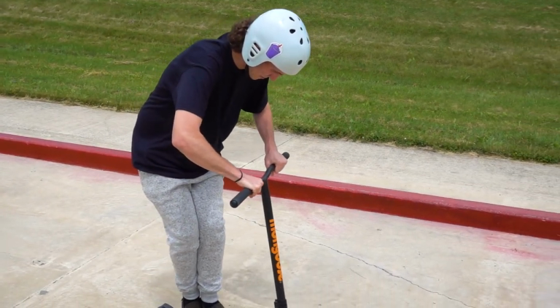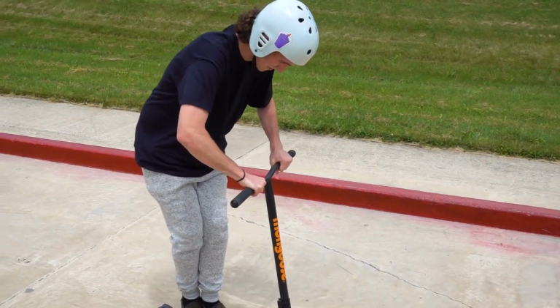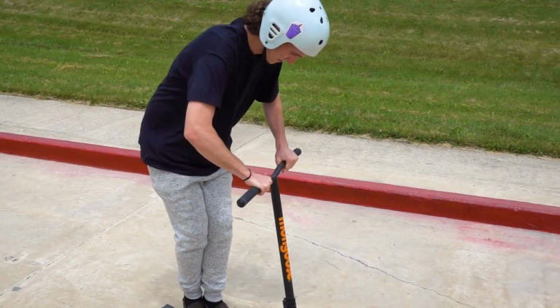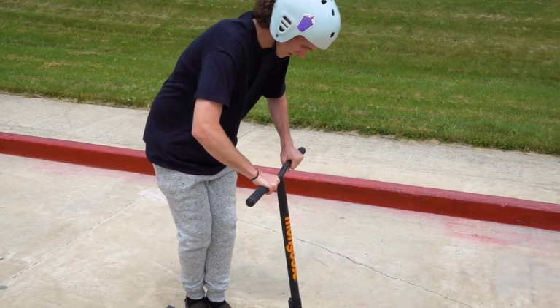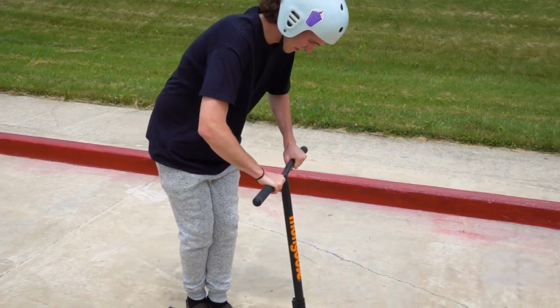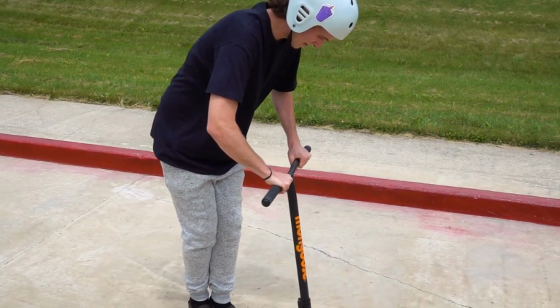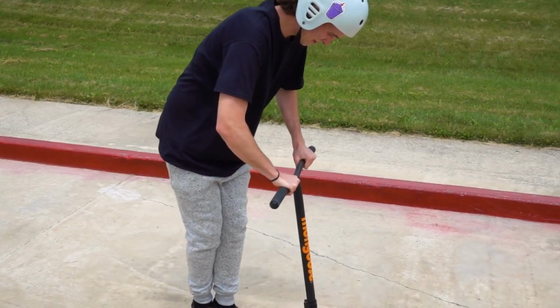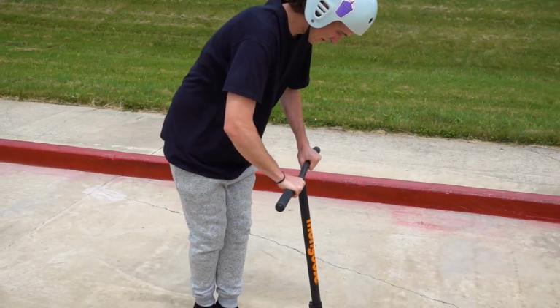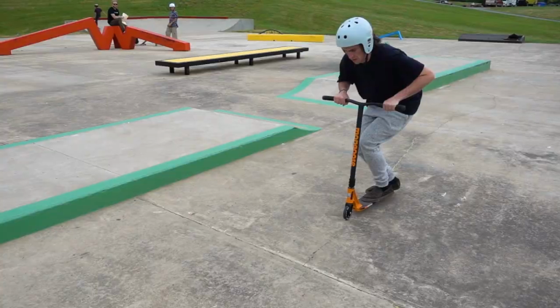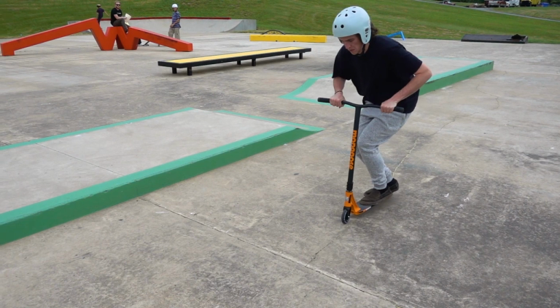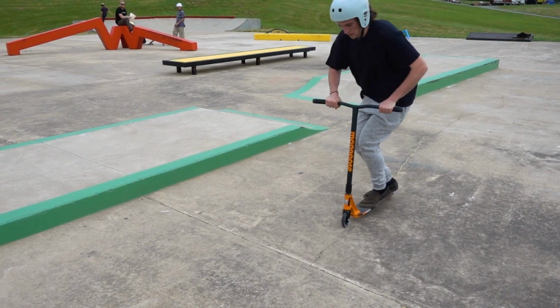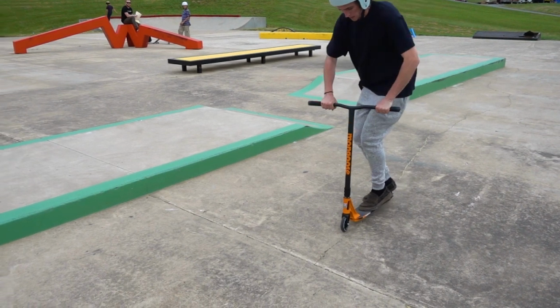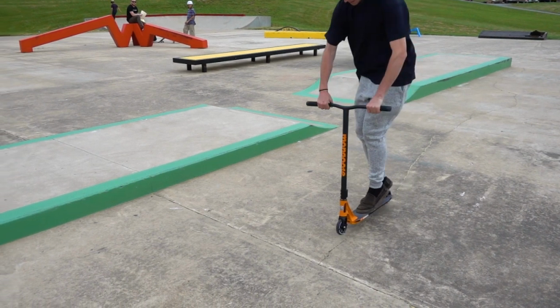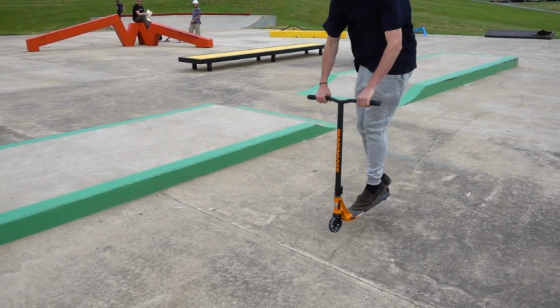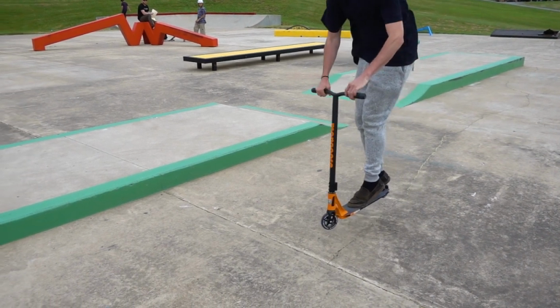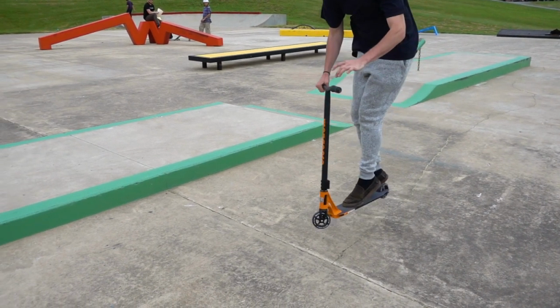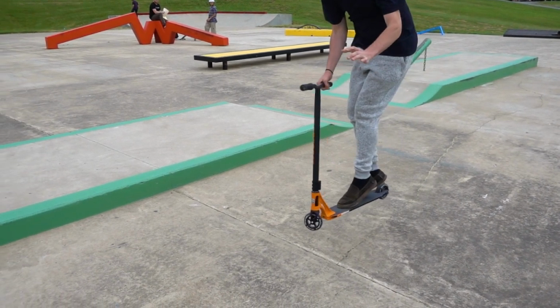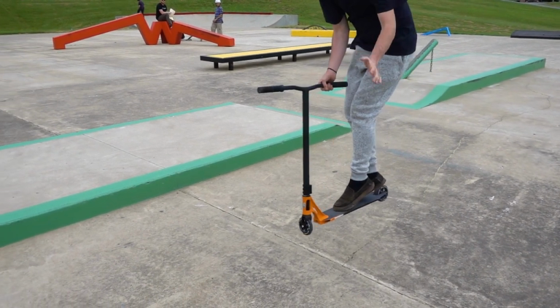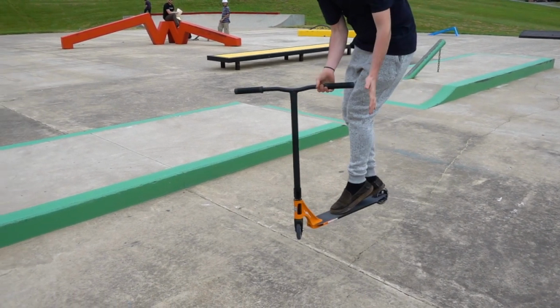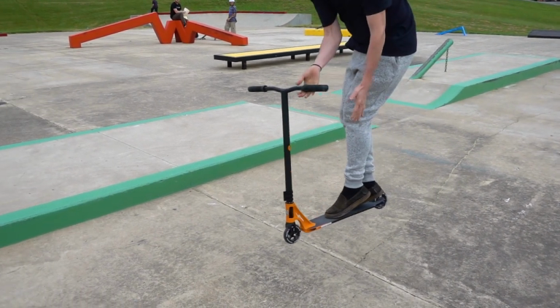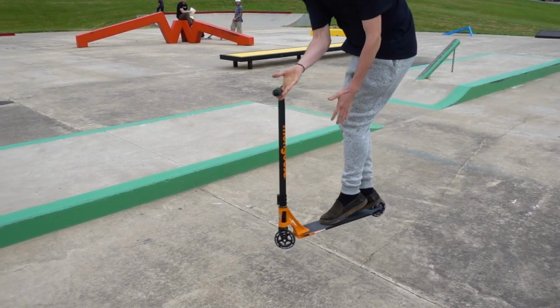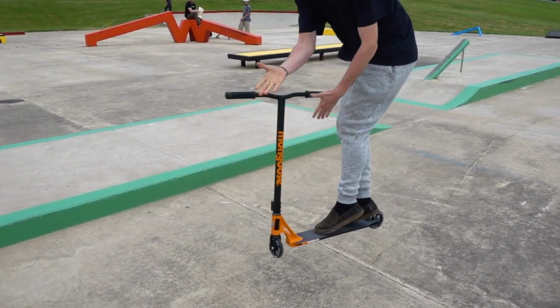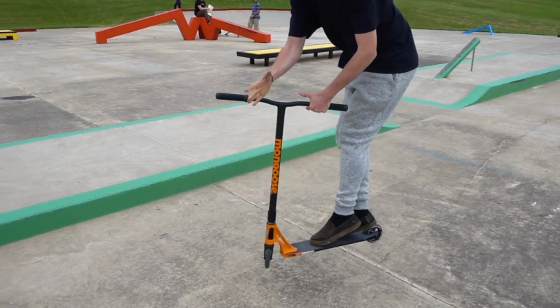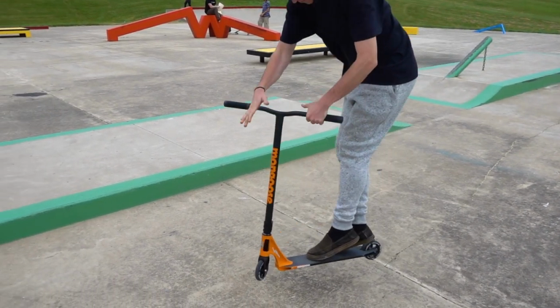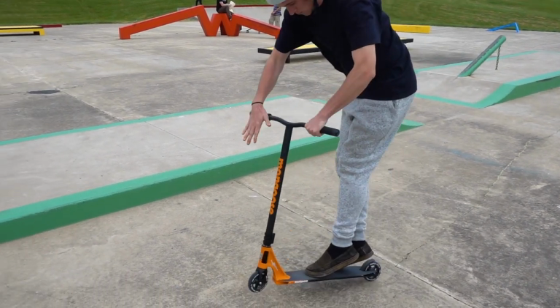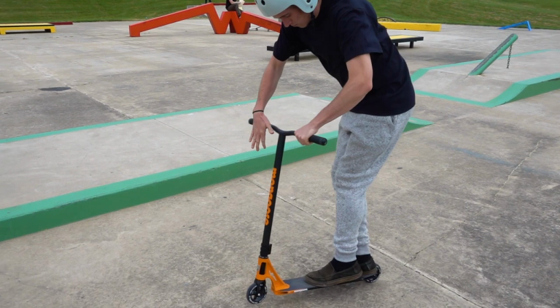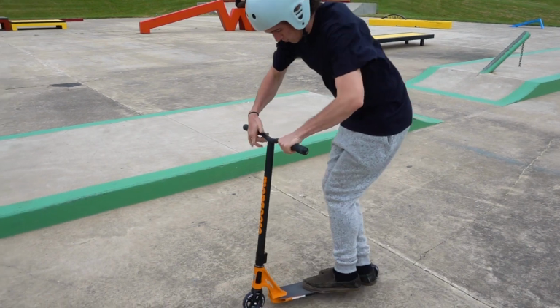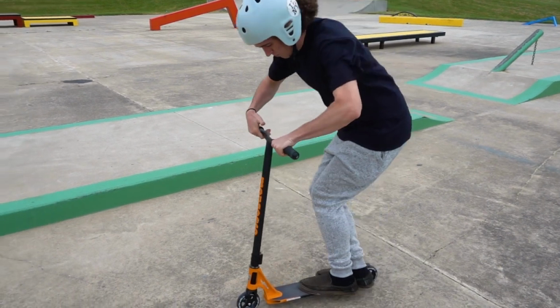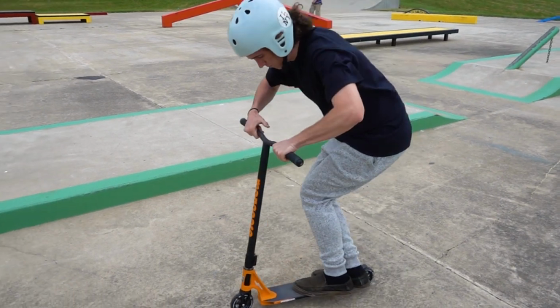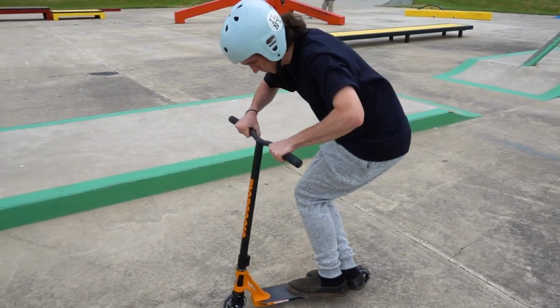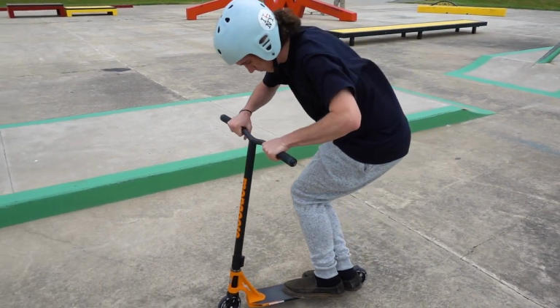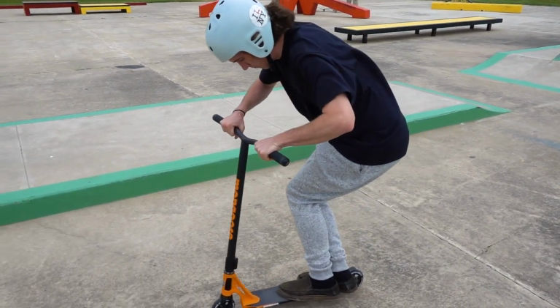Spin the bar back to its original position, placing your dominant hand back onto the scooter, landing with both of your wheels firmly planted on the ground and roll away from your bar spin.